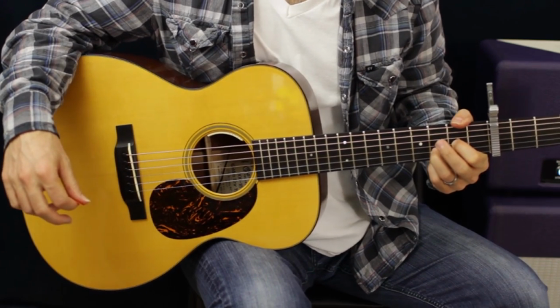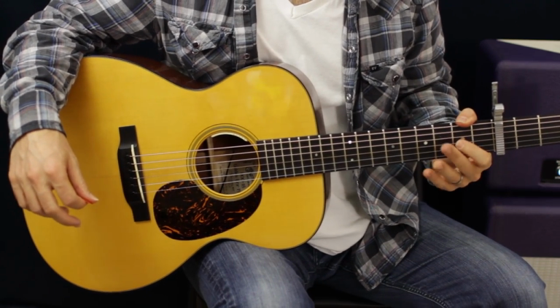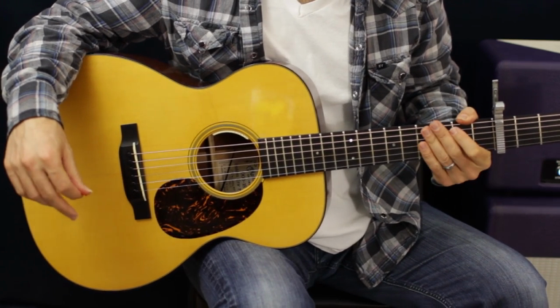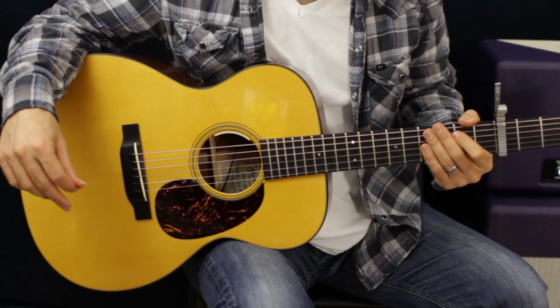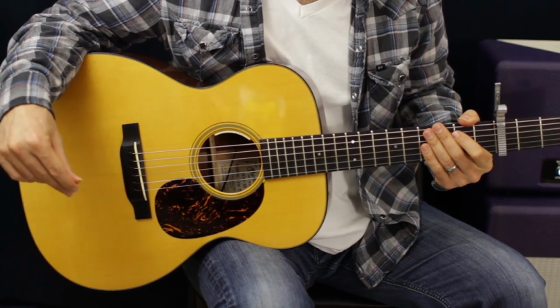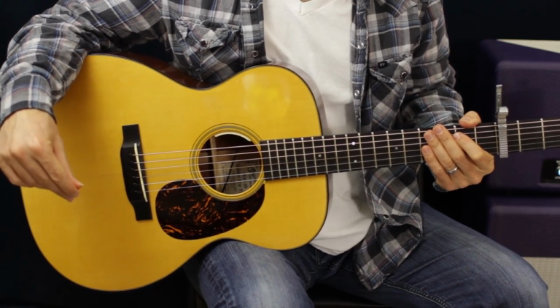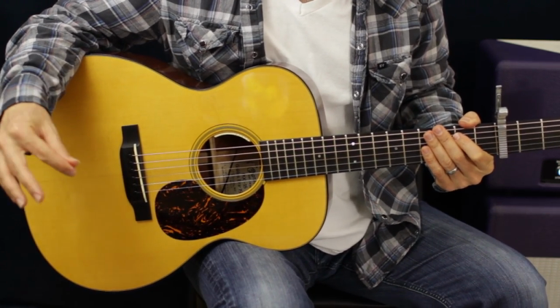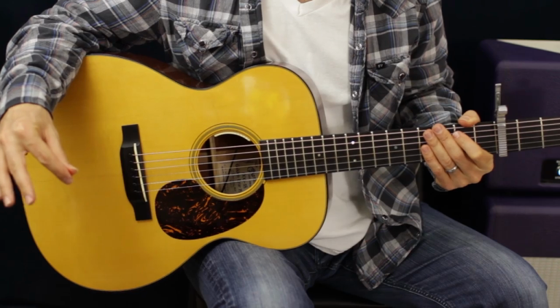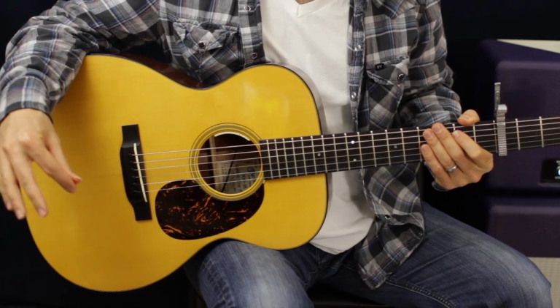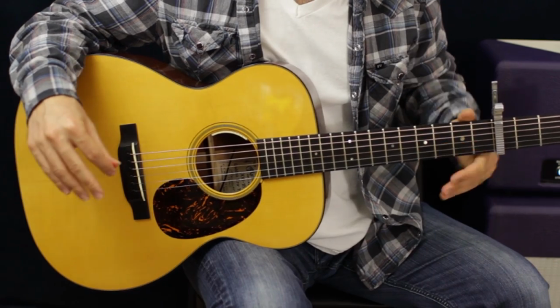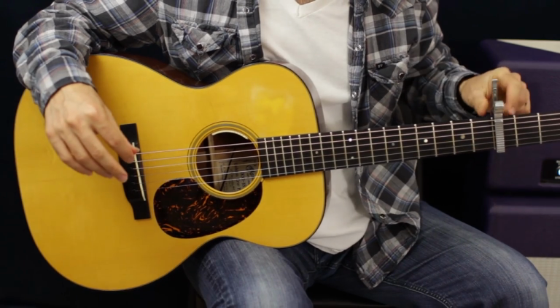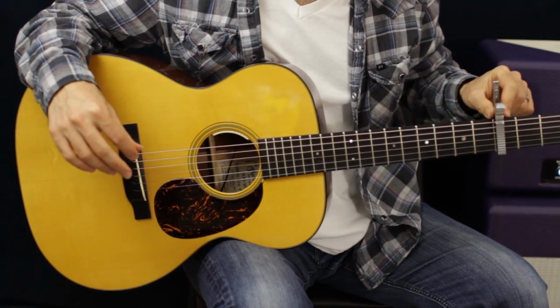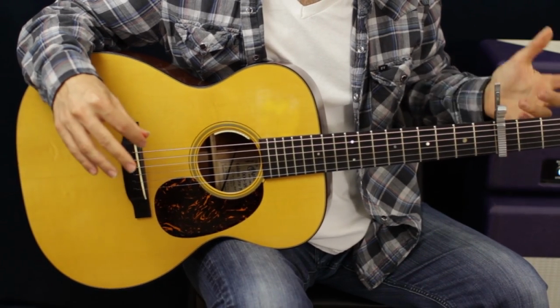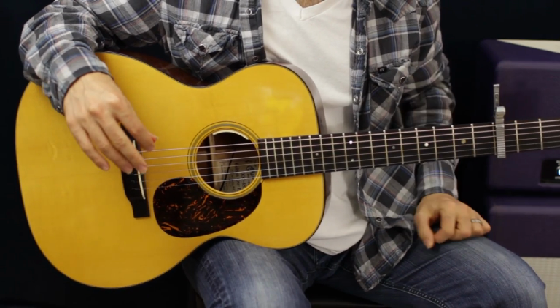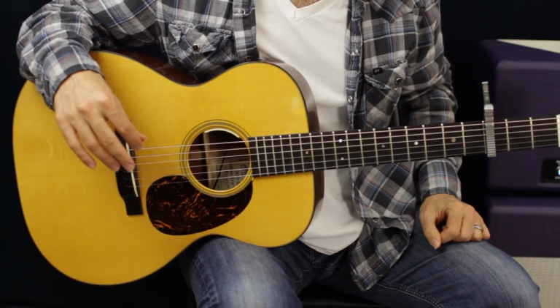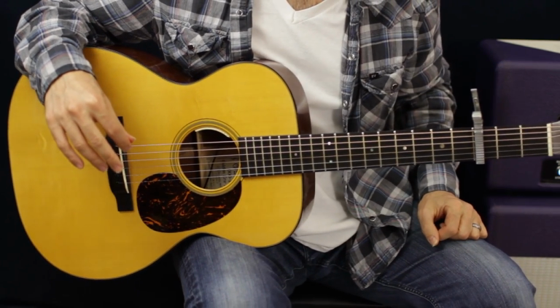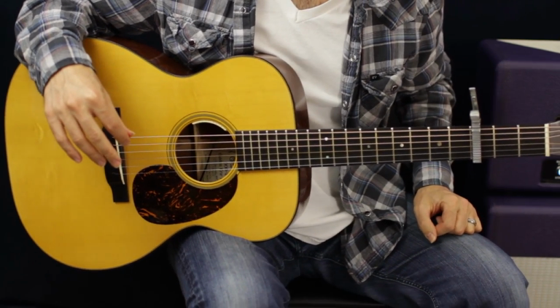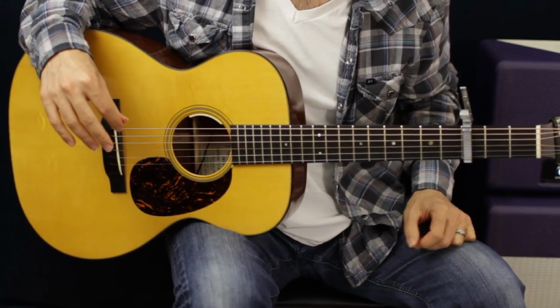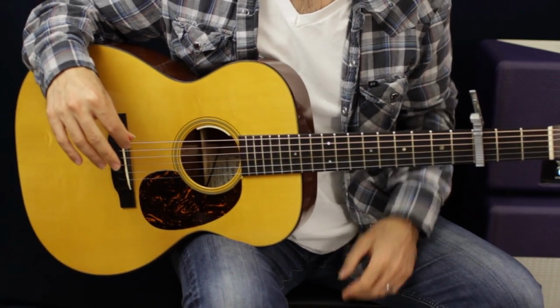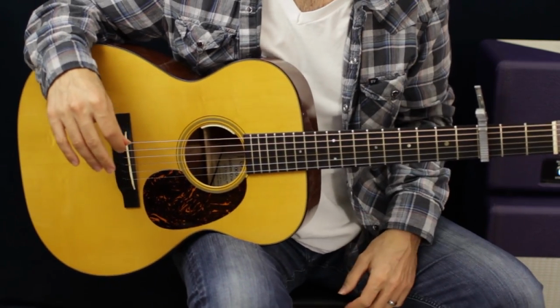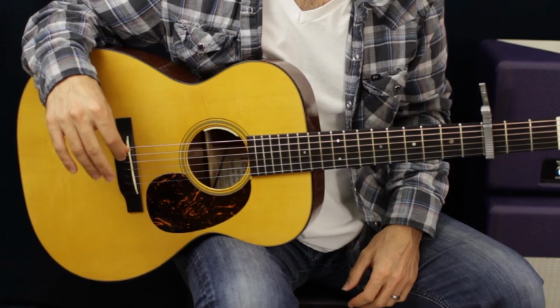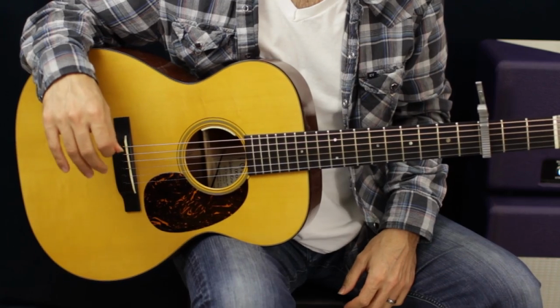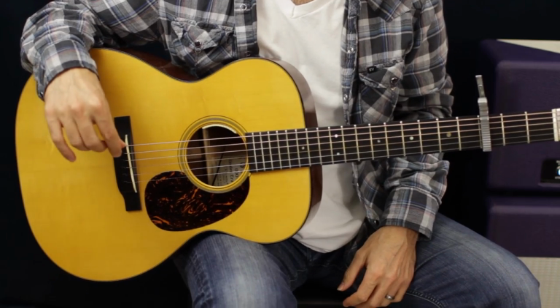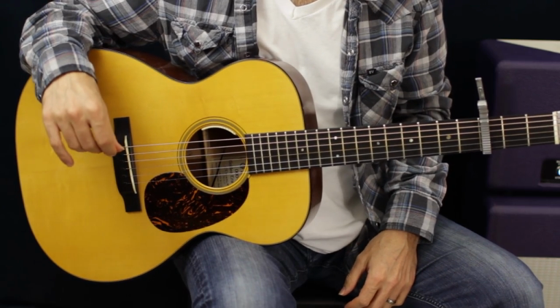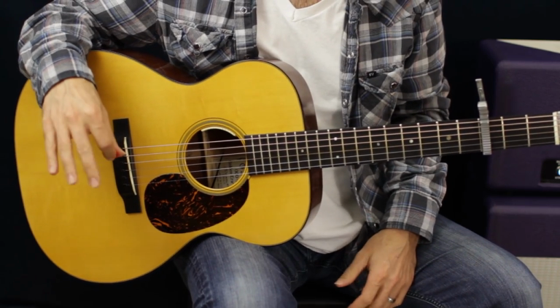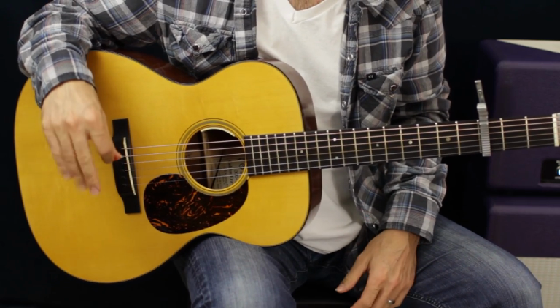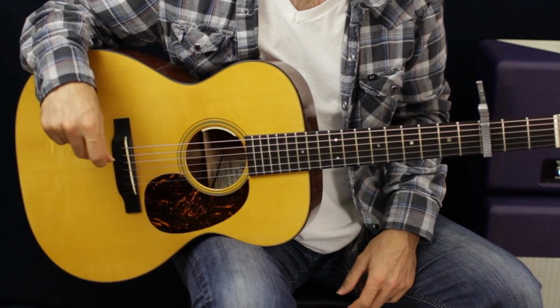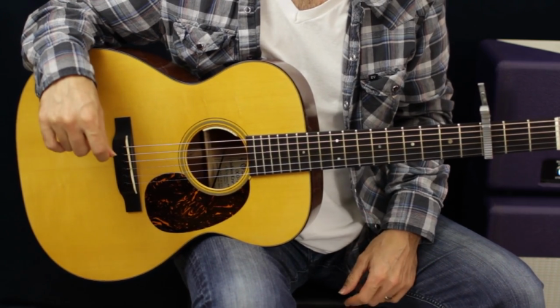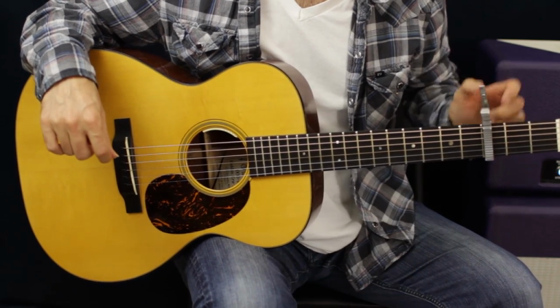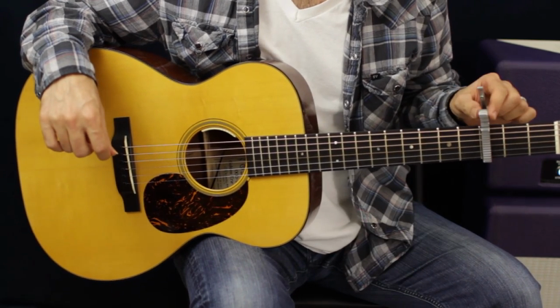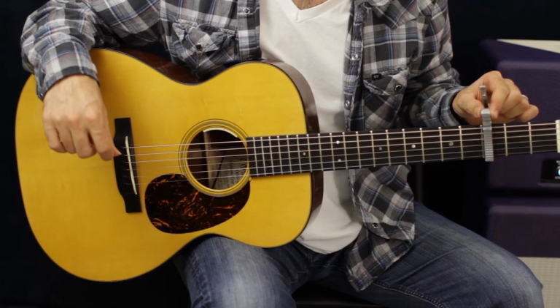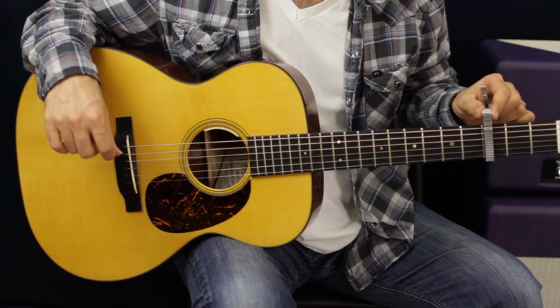Alright, so that is our verse — pretty basic. We're going to capo it. You can do it without the capo, but then you've got to do some serious bar chords. So let's keep it easy — put a capo on the third fret.